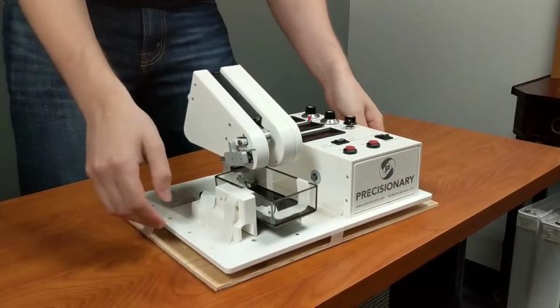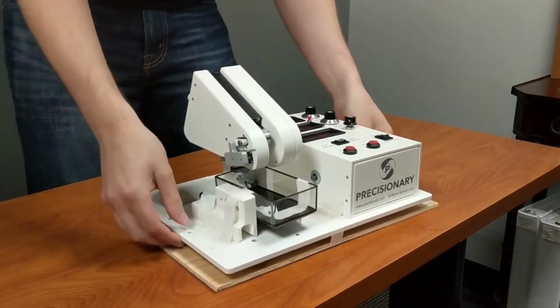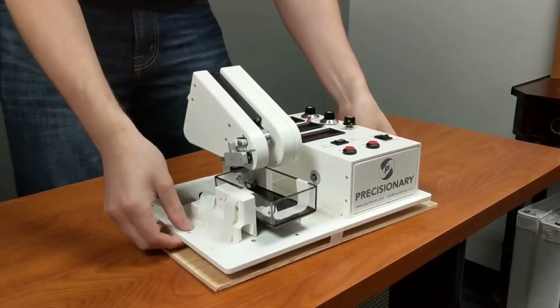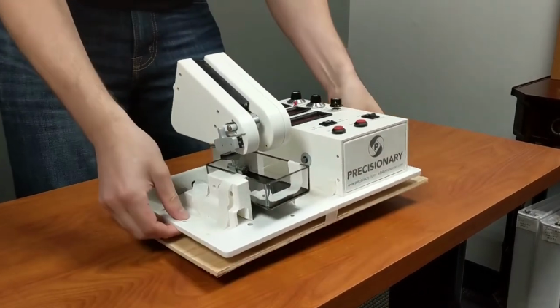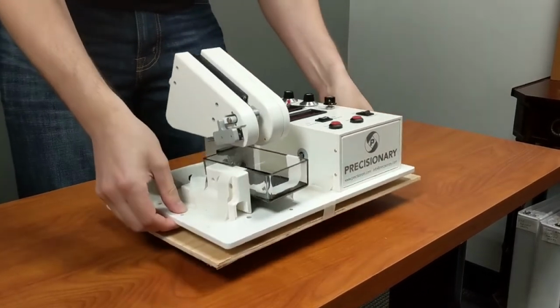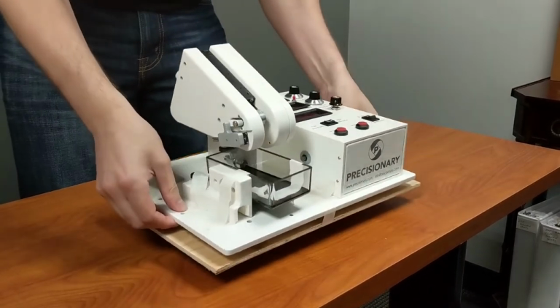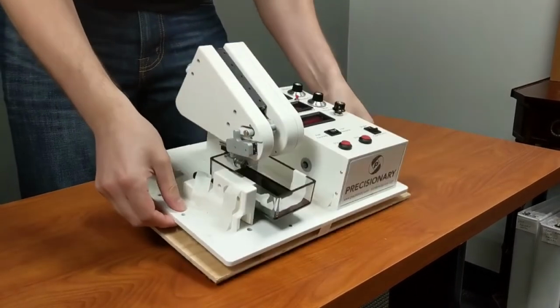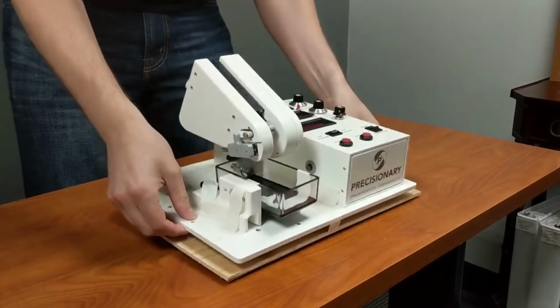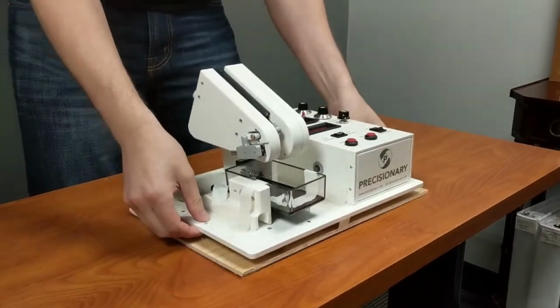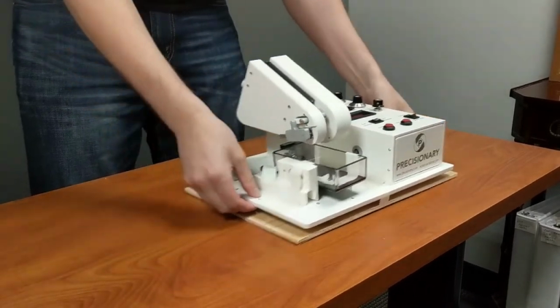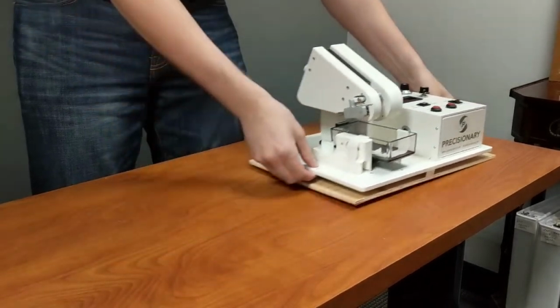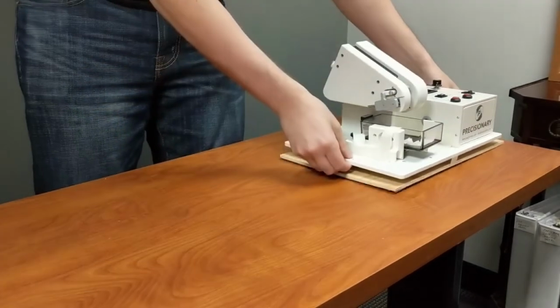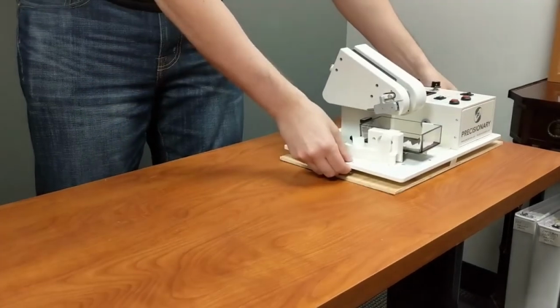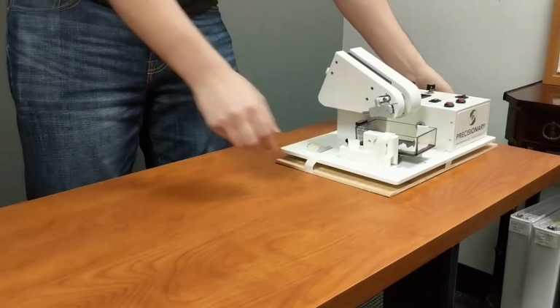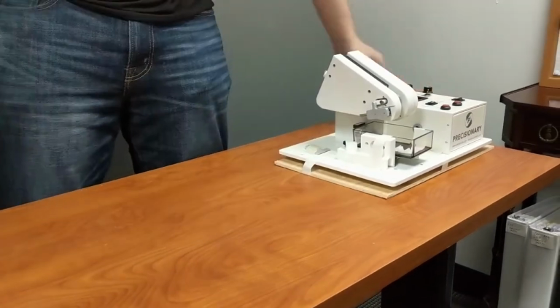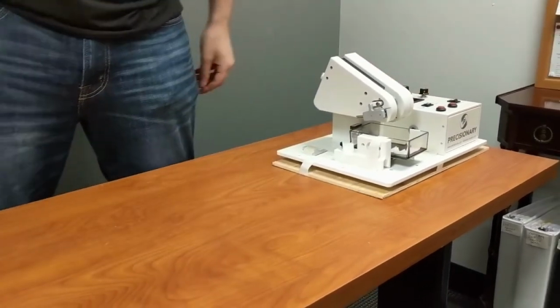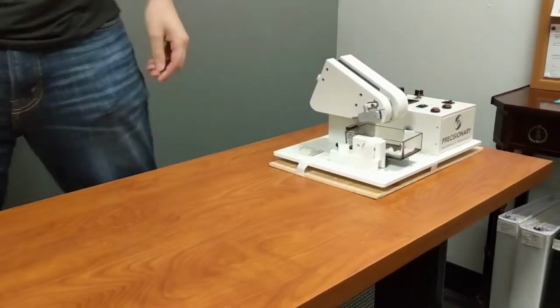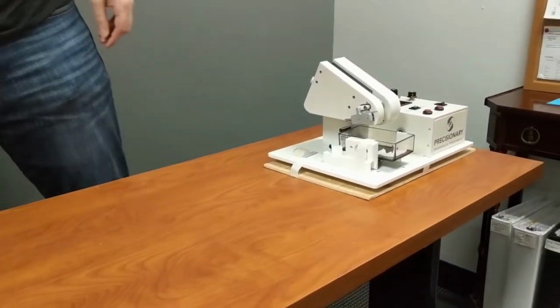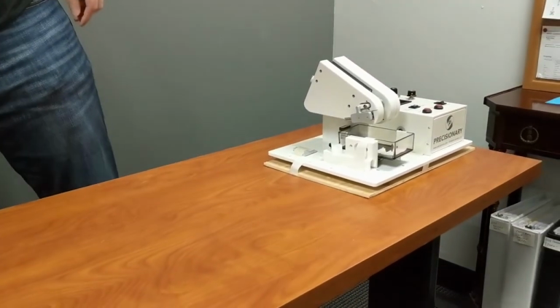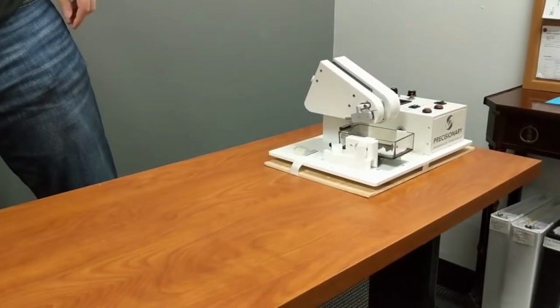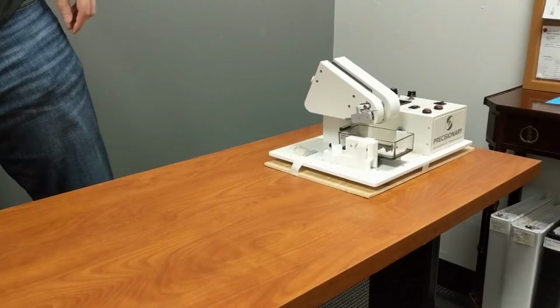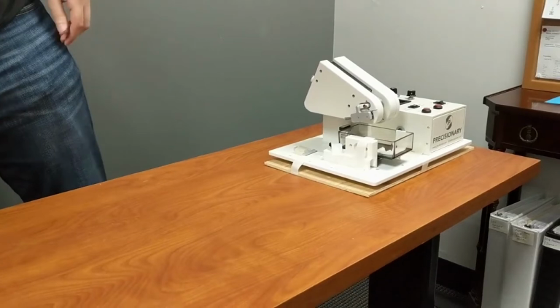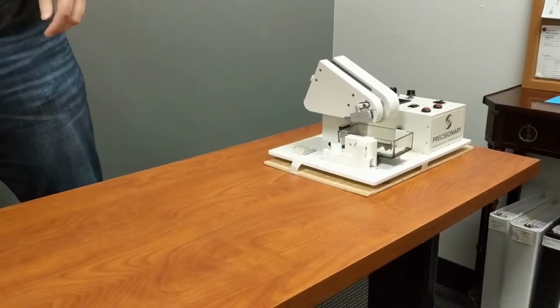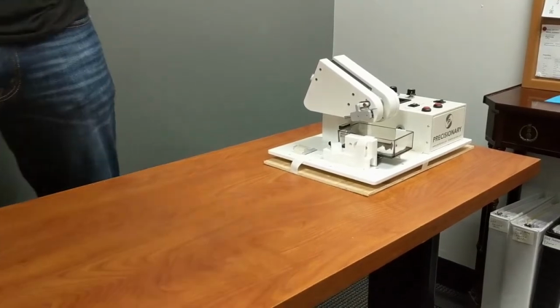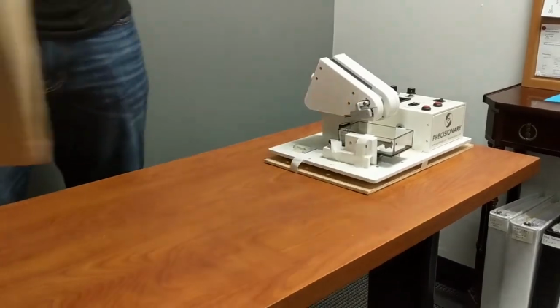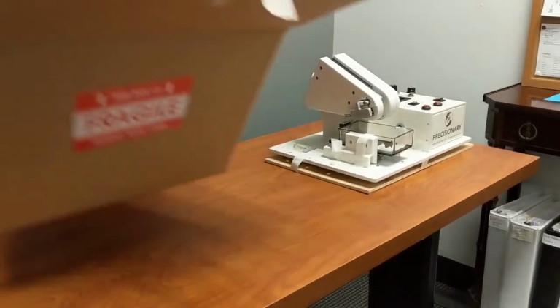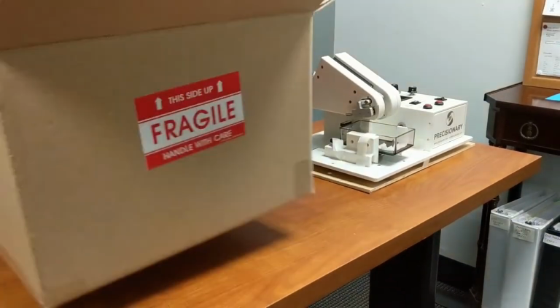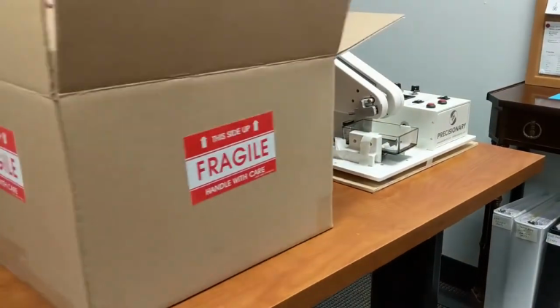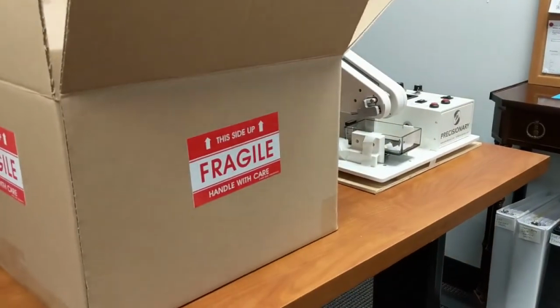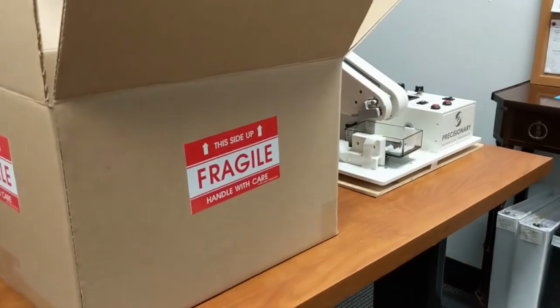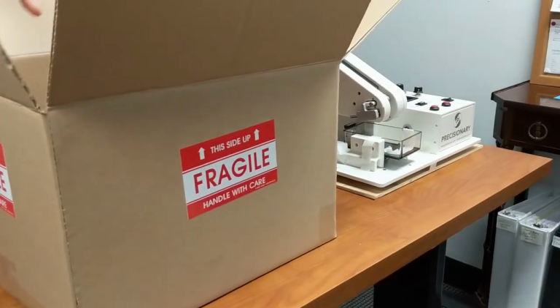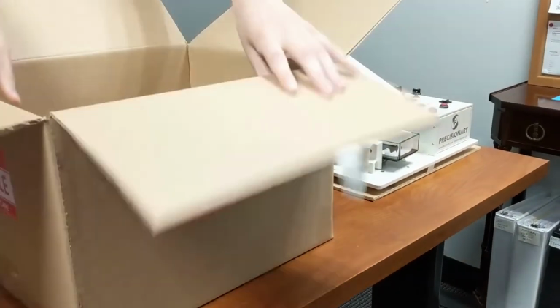Once the machine is securely attached to the wooden board, carefully place the machine into the box like so.